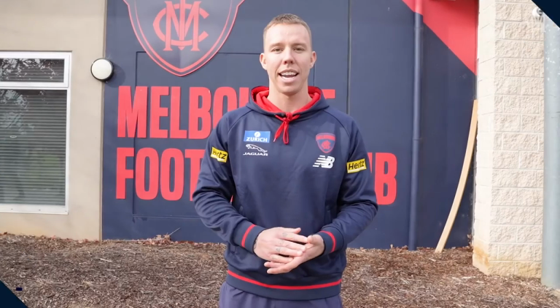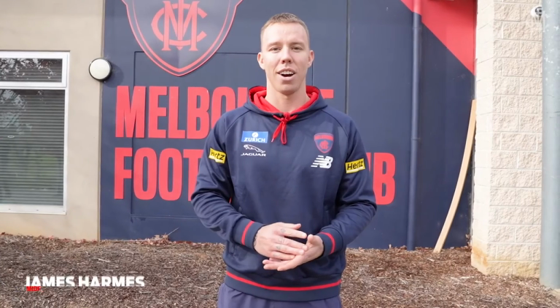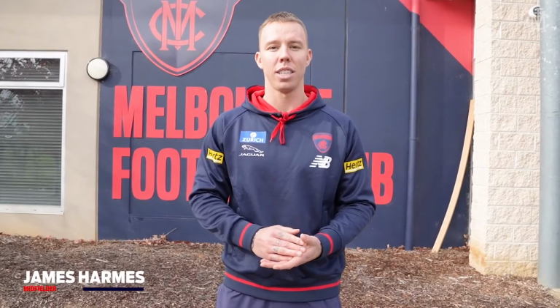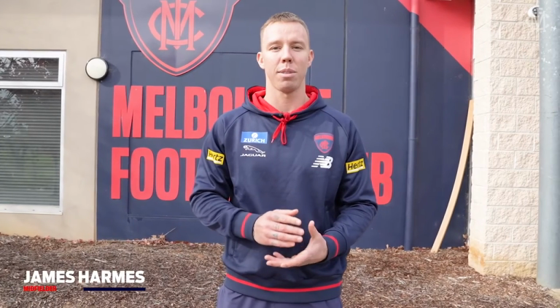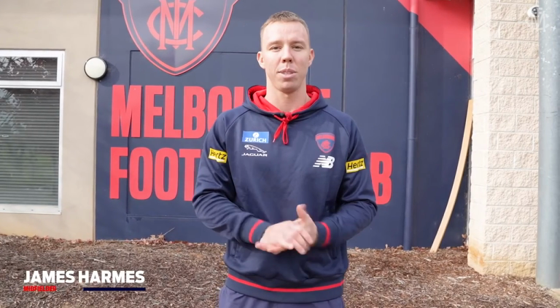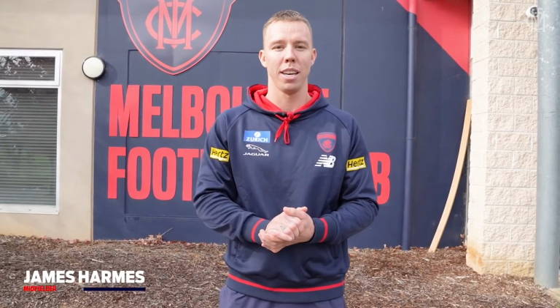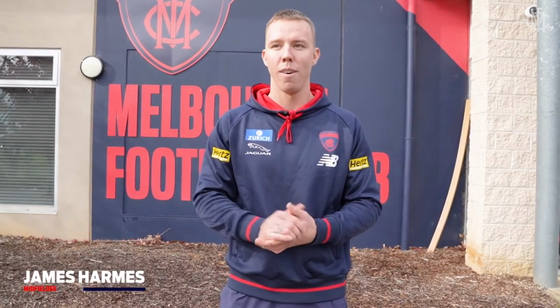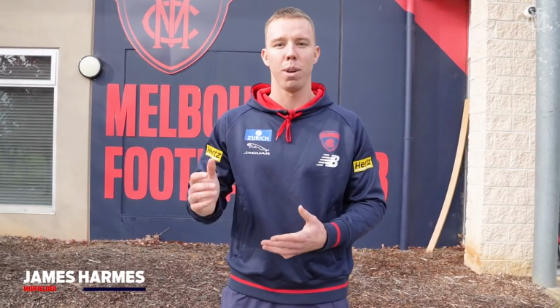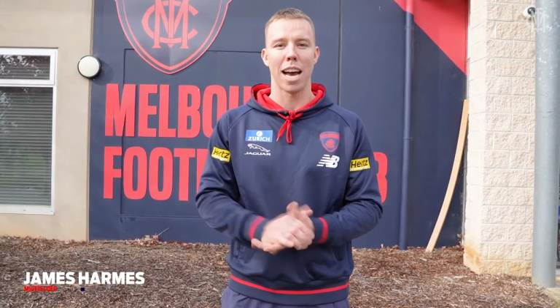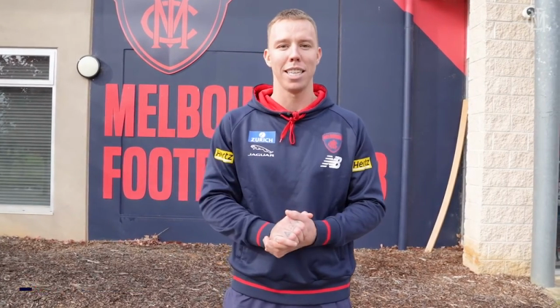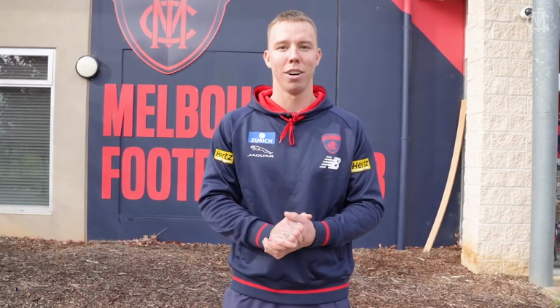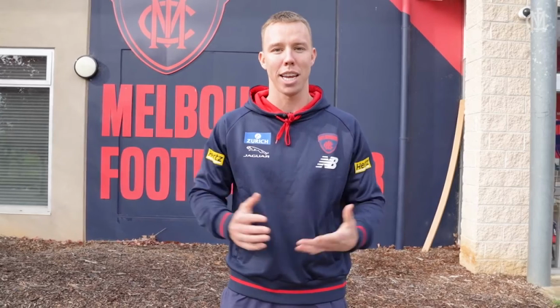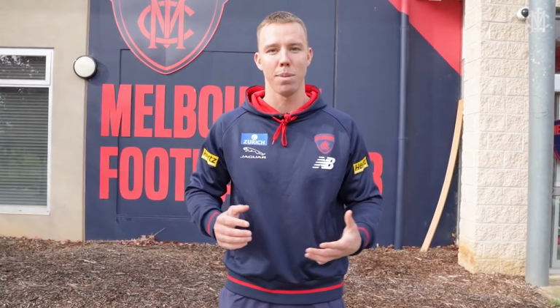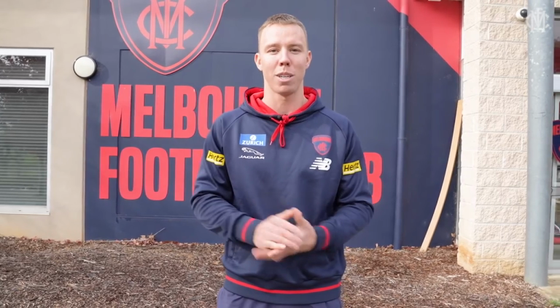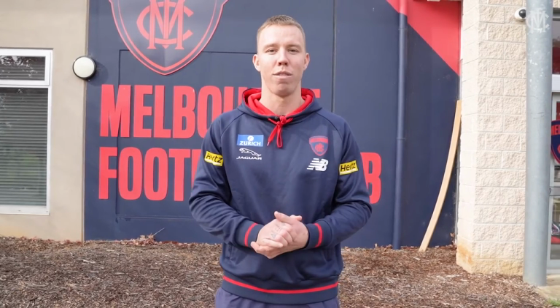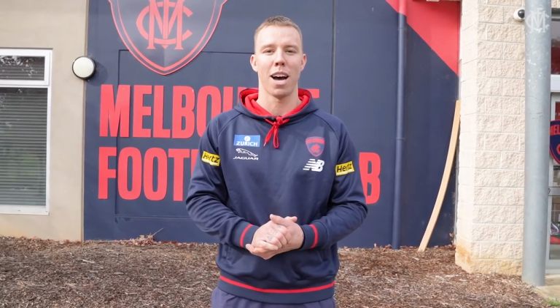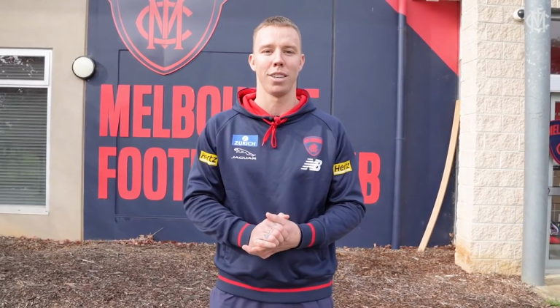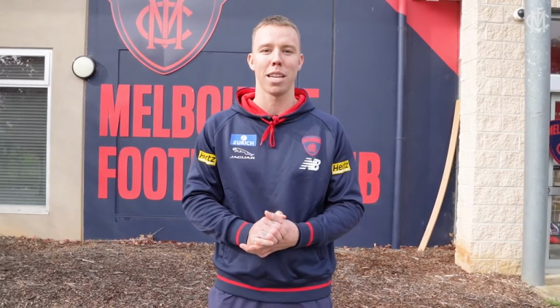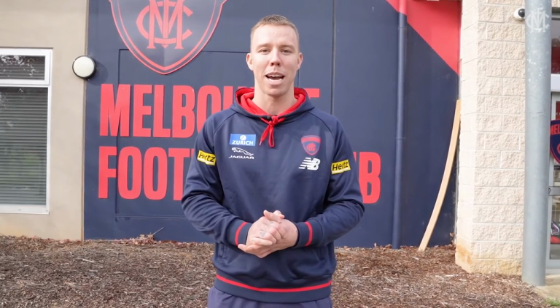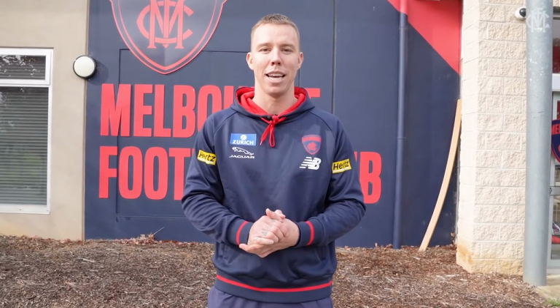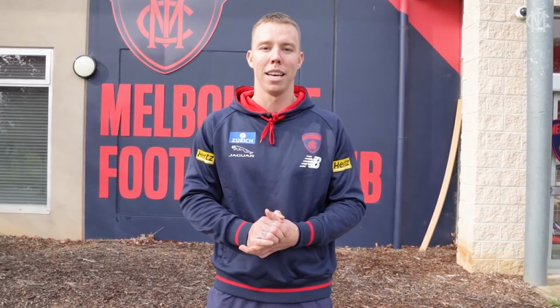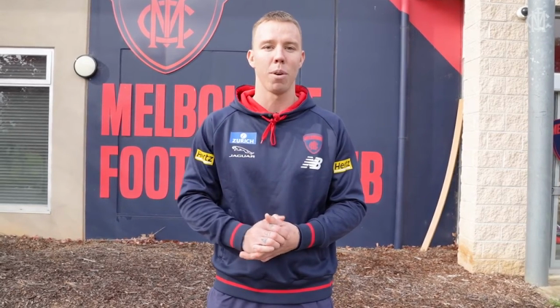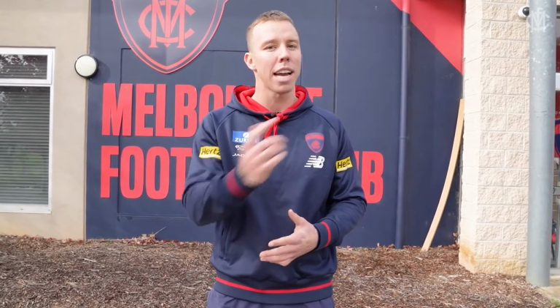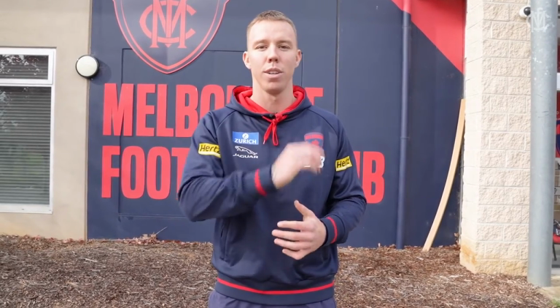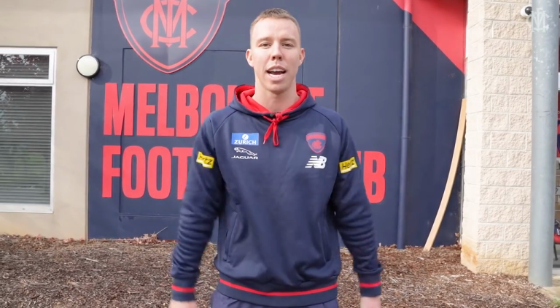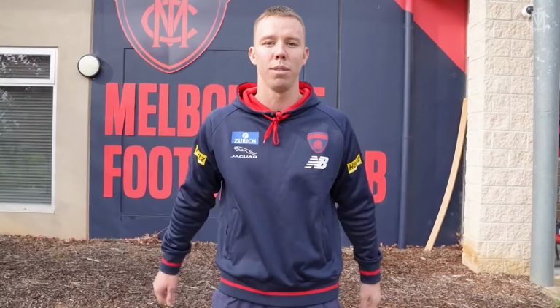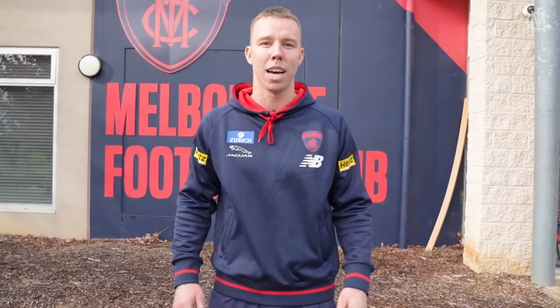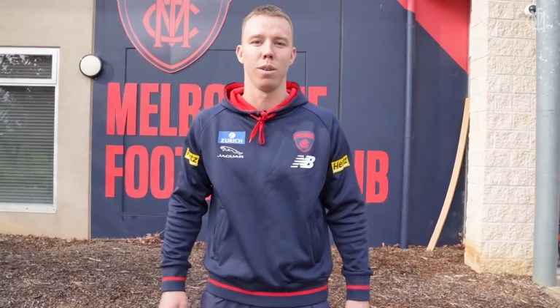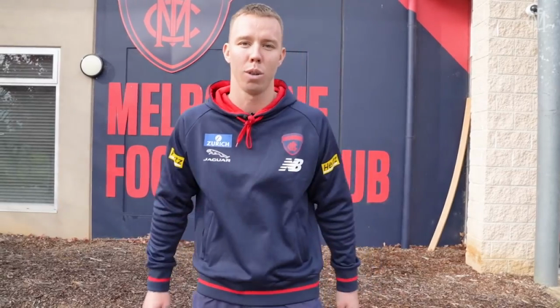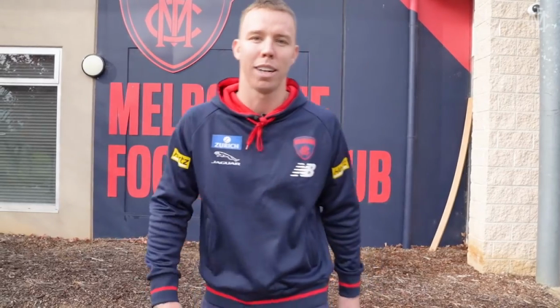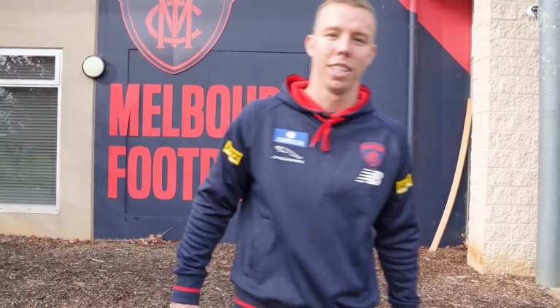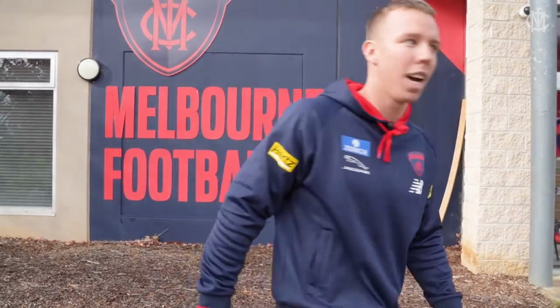G'day guys, it's James Harms here. We're at beautiful Casey — a Casey boy myself from the heart, so it's great to be back here. We're going to take you through the change rooms and I'll show you what it's all about. Here we go.